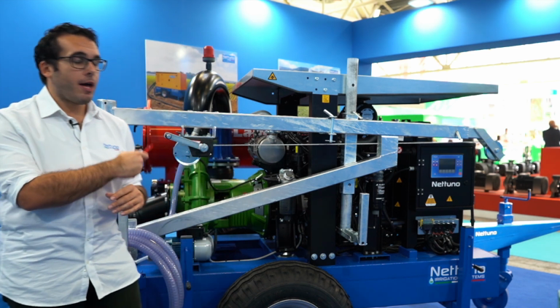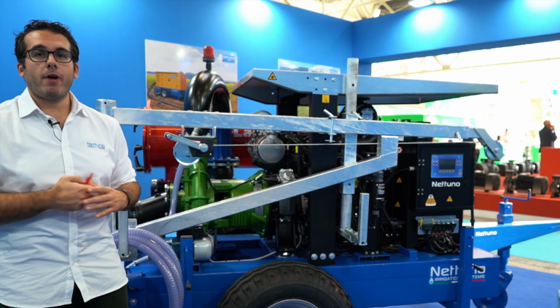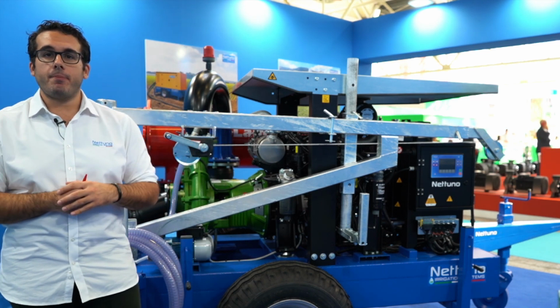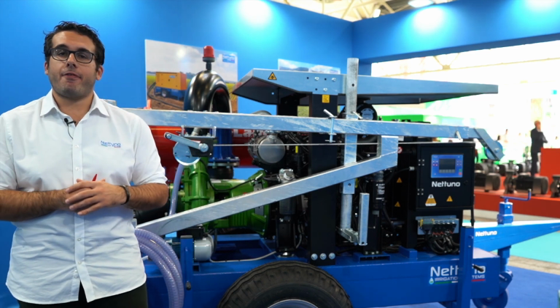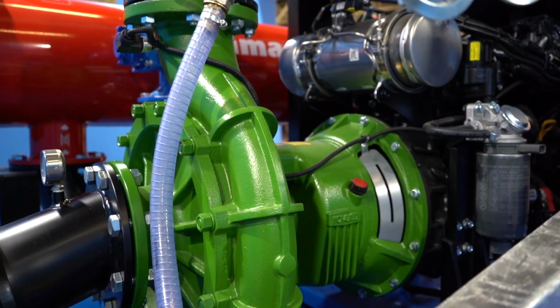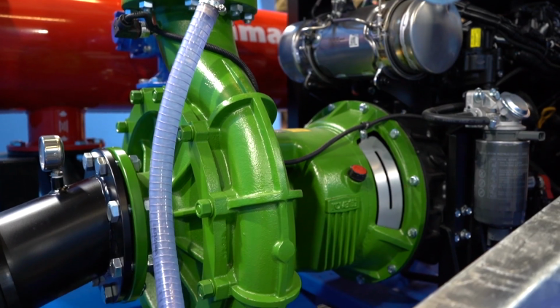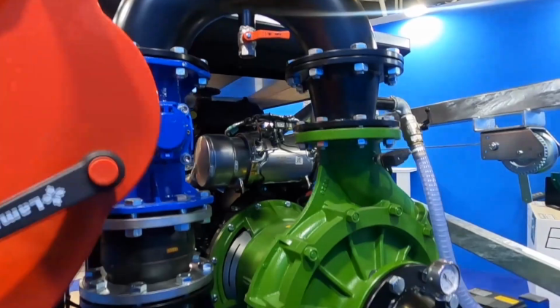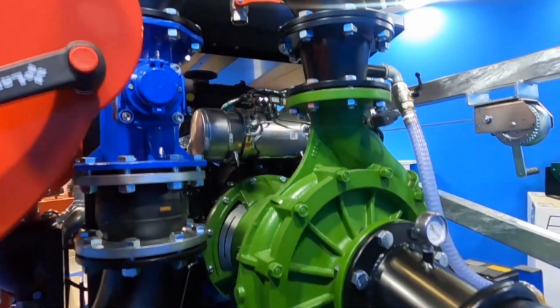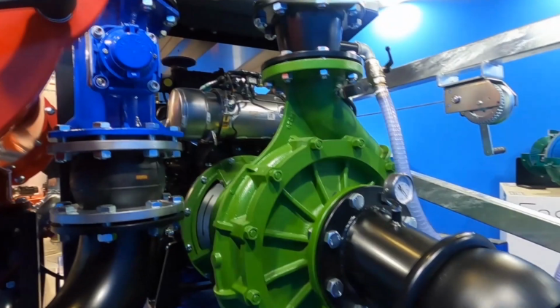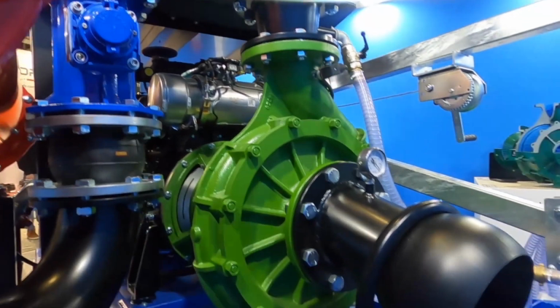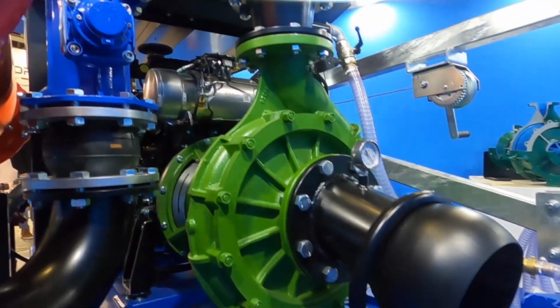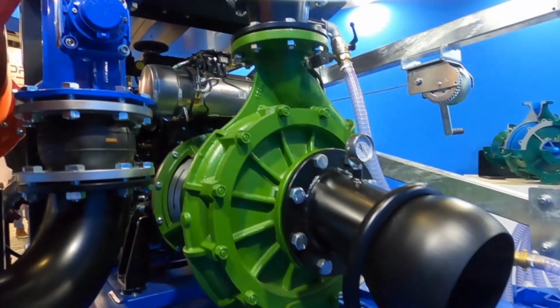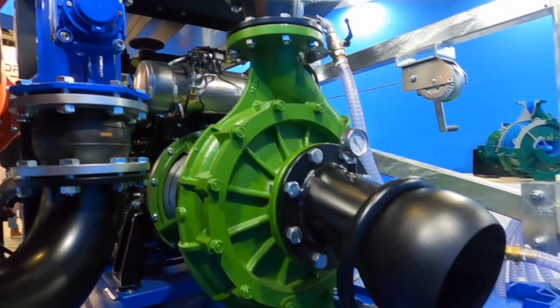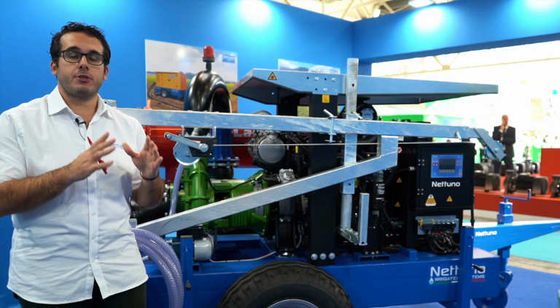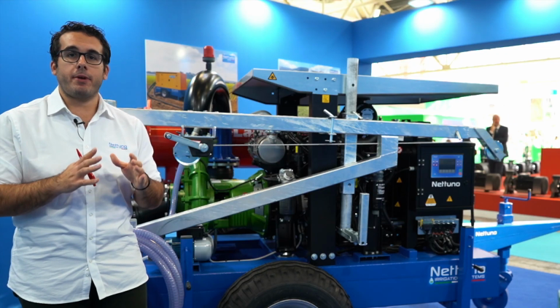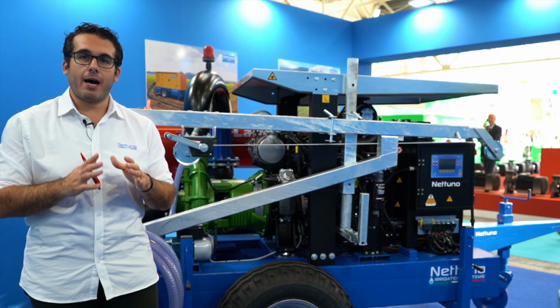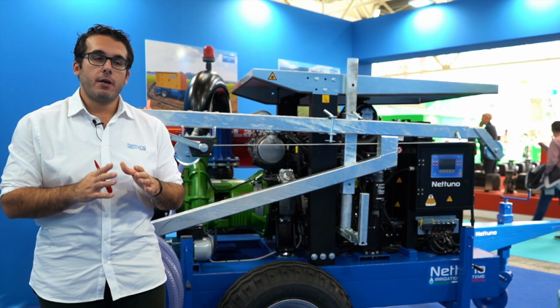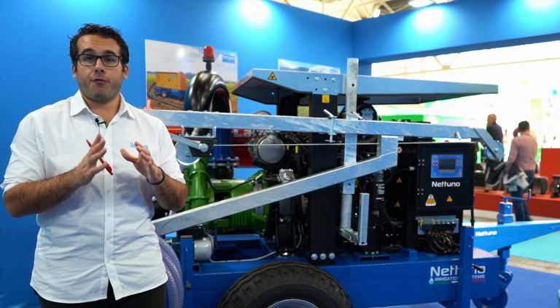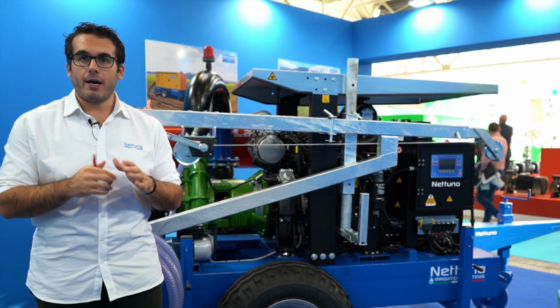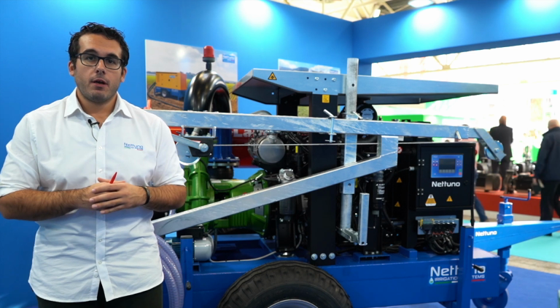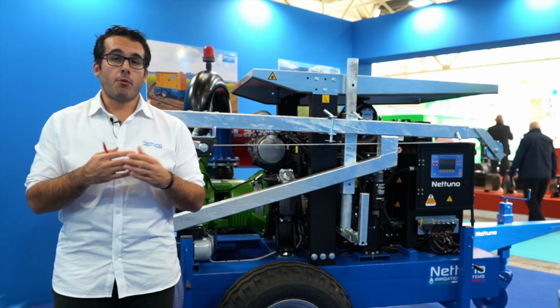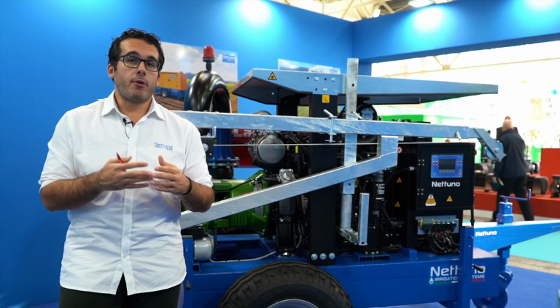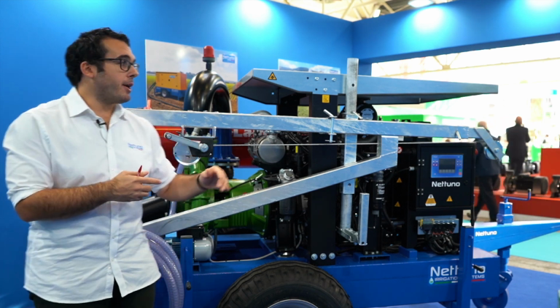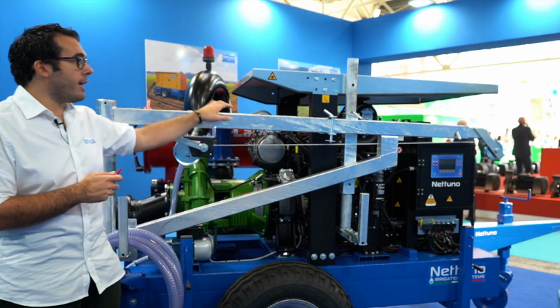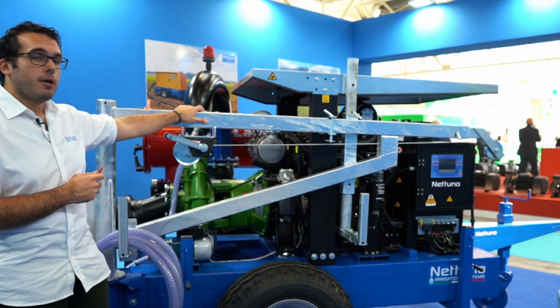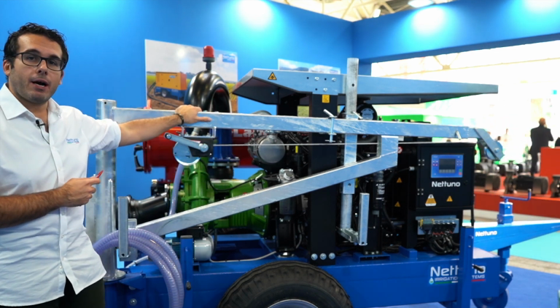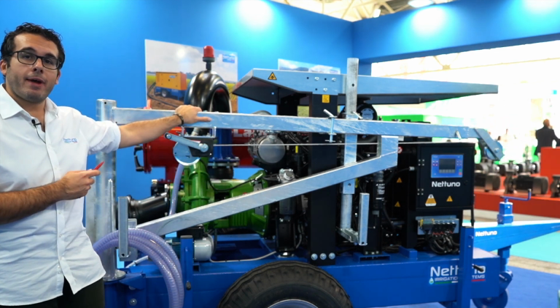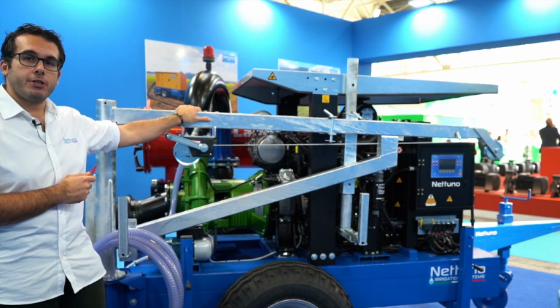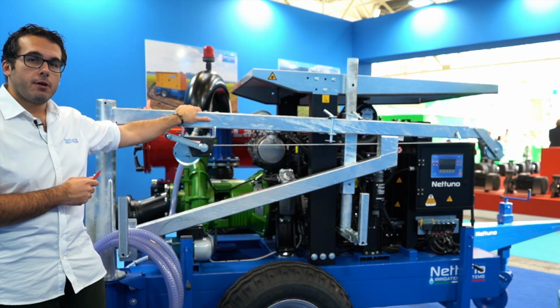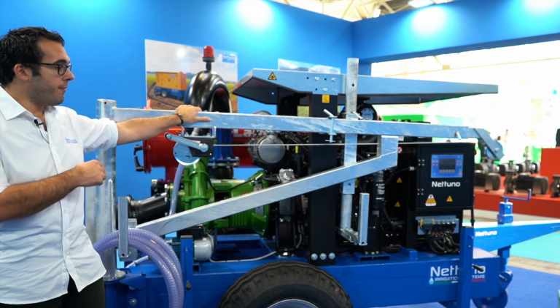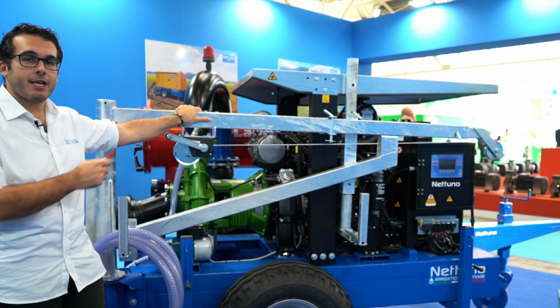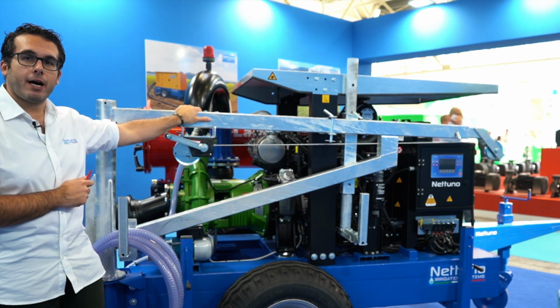Here we have a Rovati pump FS34, and talking about performances, we have 200 cubic meters per hour at 4 bar. Moreover, we have special applications with our manual winch for the suction pipes.